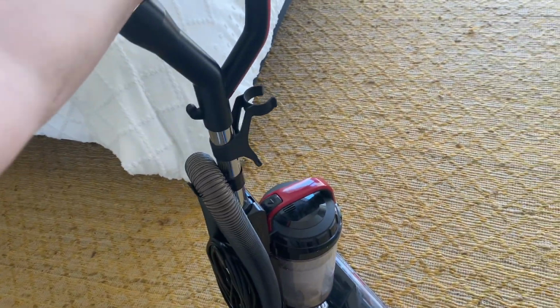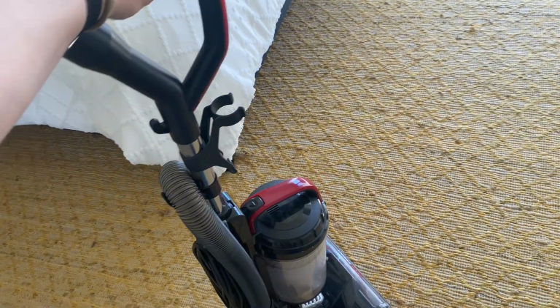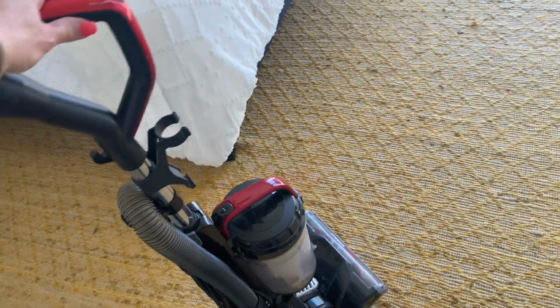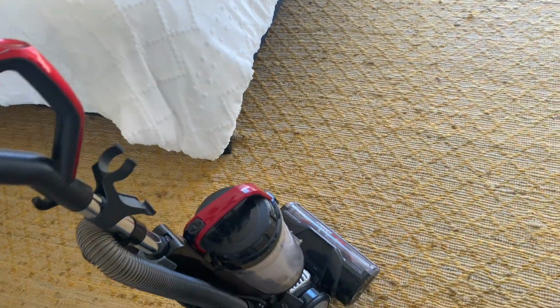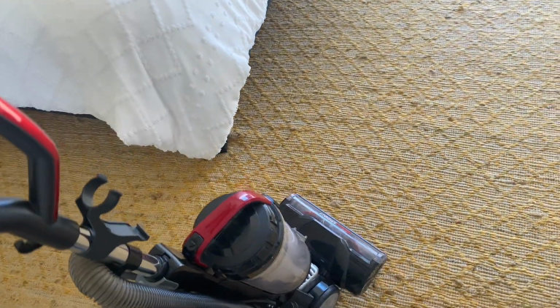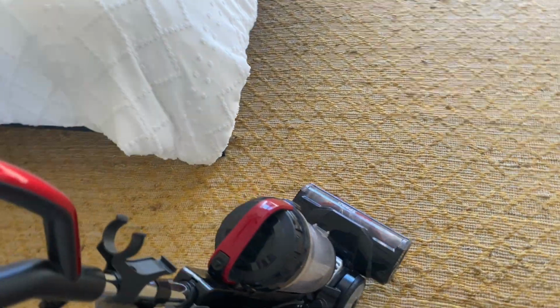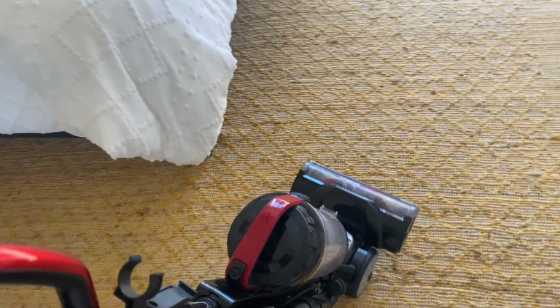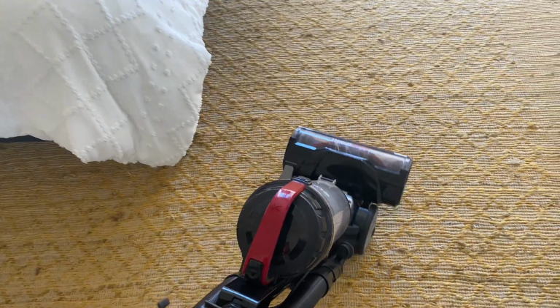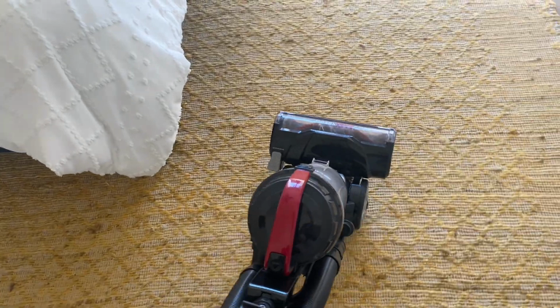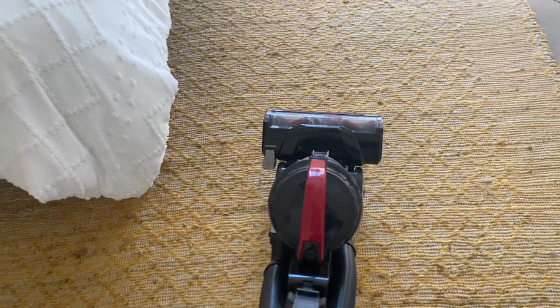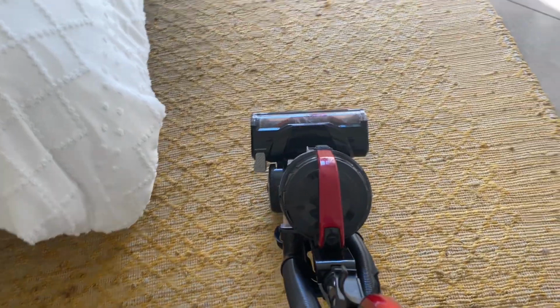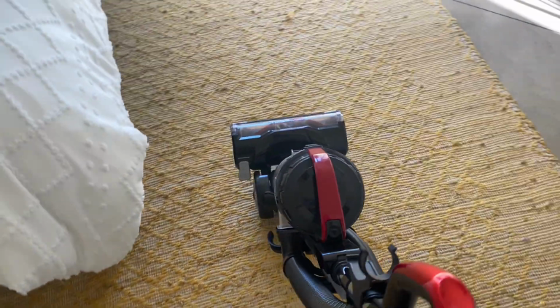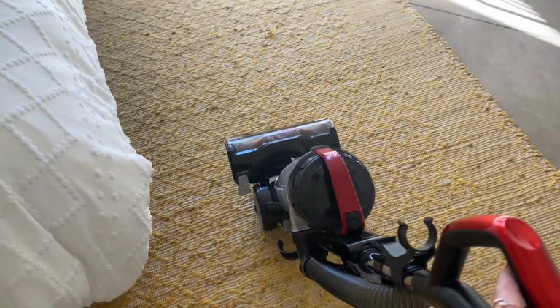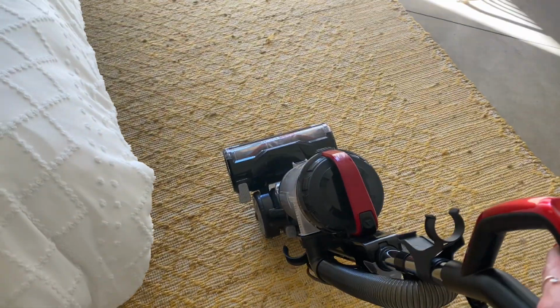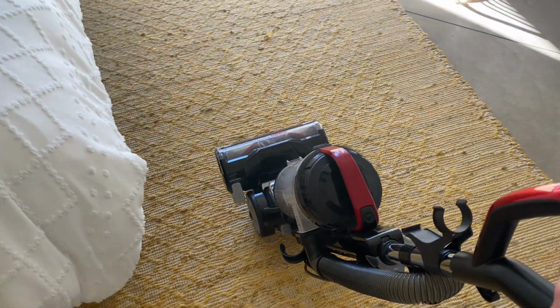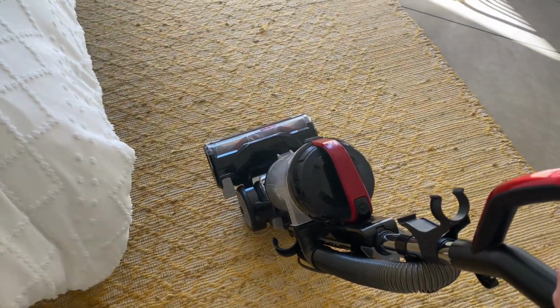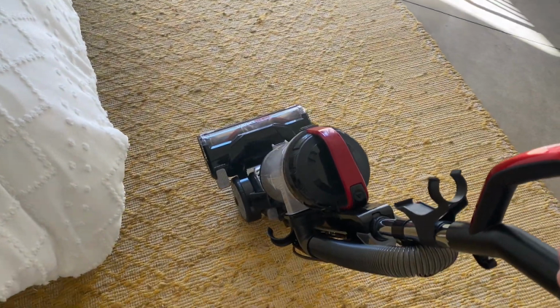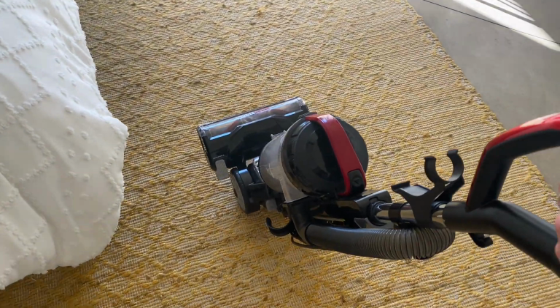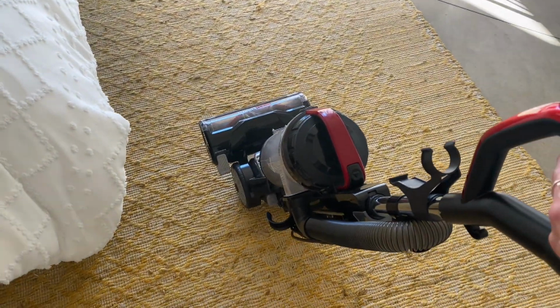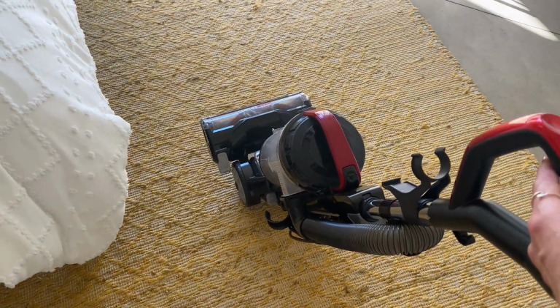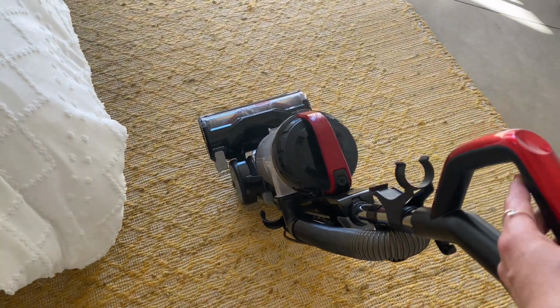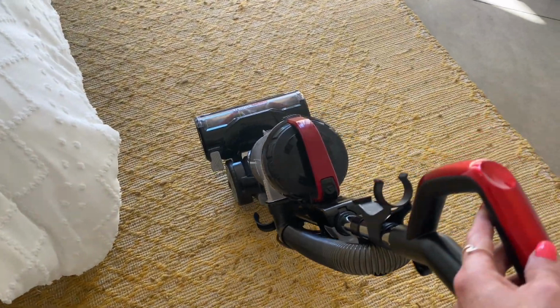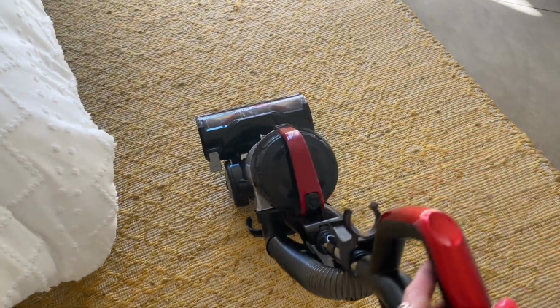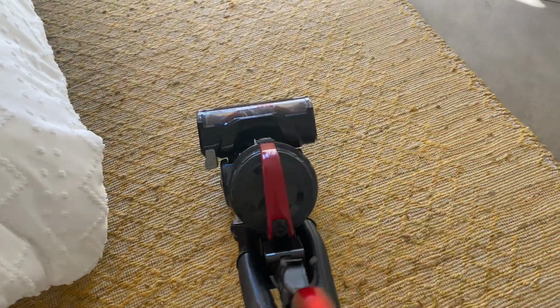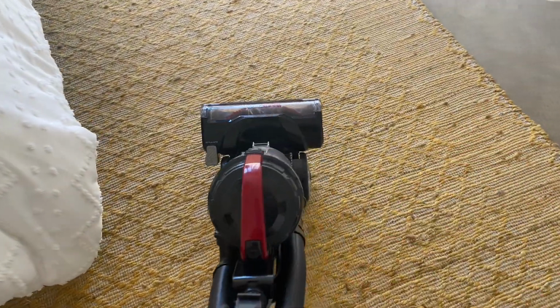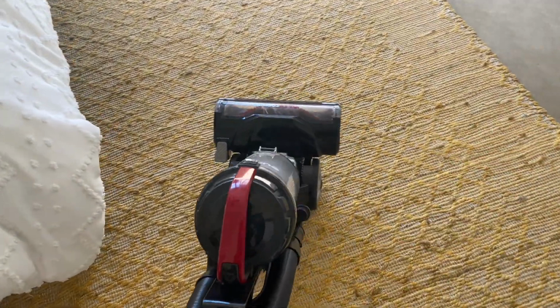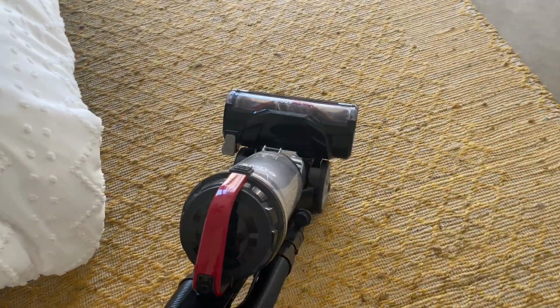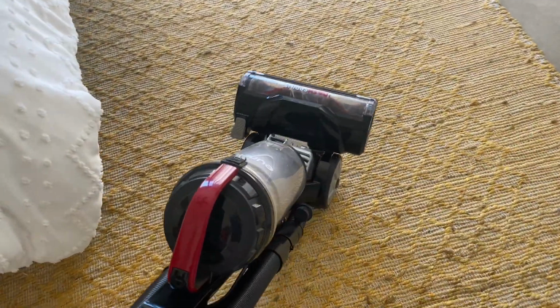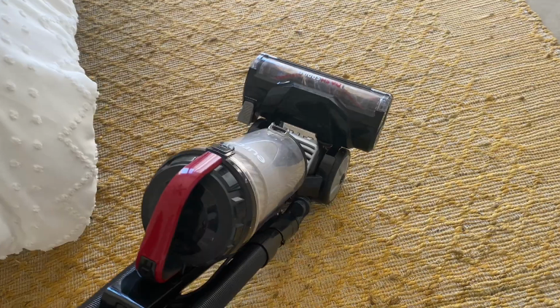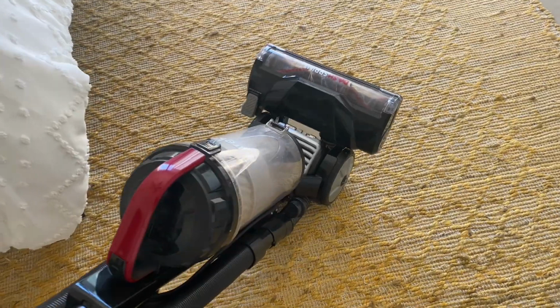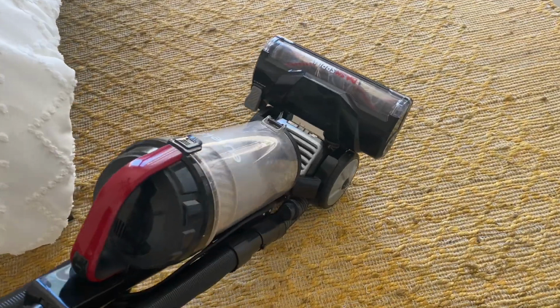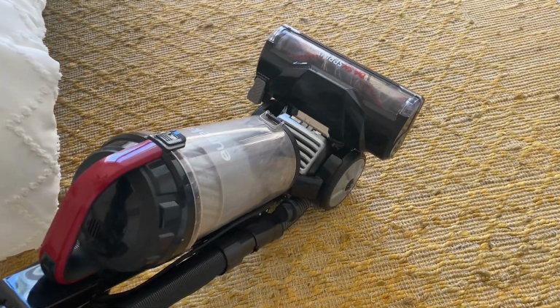What makes this super awesome is that it has swivel steering, making it super easy to maneuver around. Perfect for those hard to reach places.